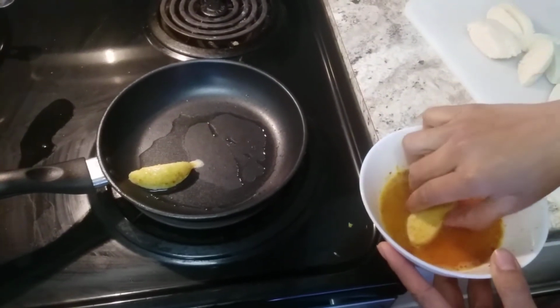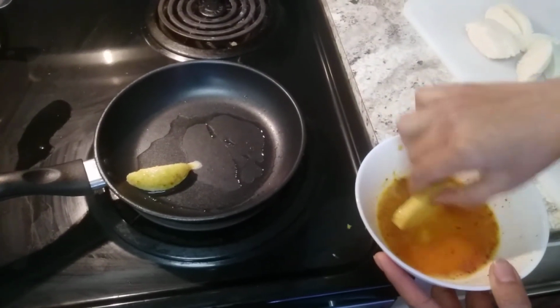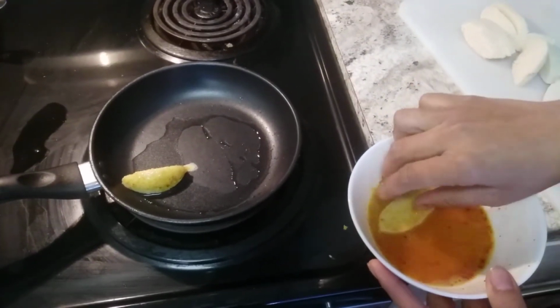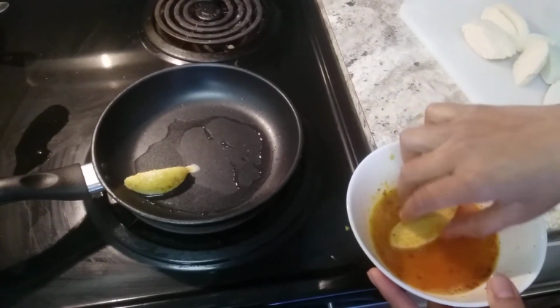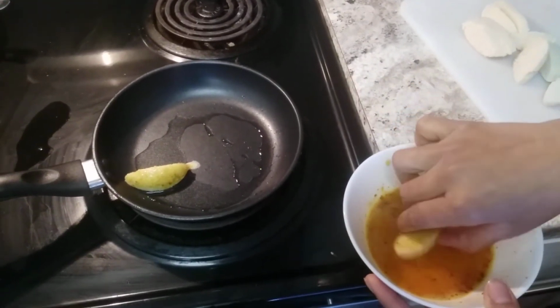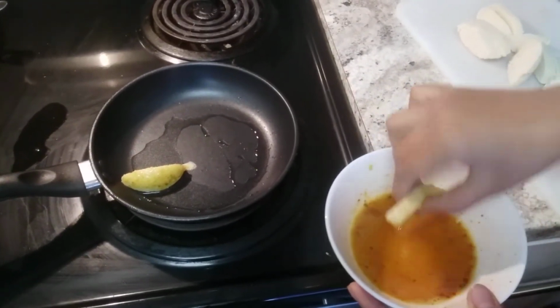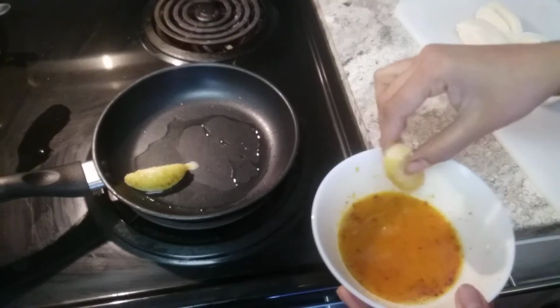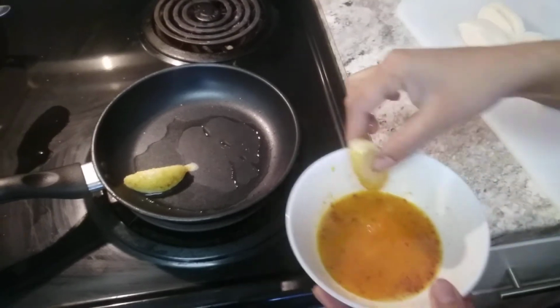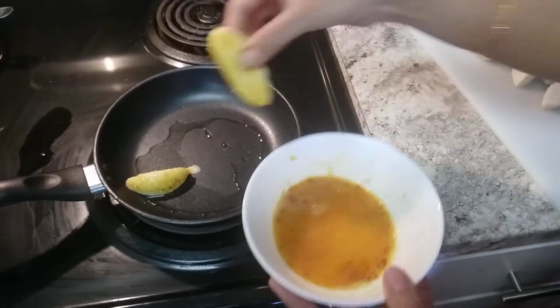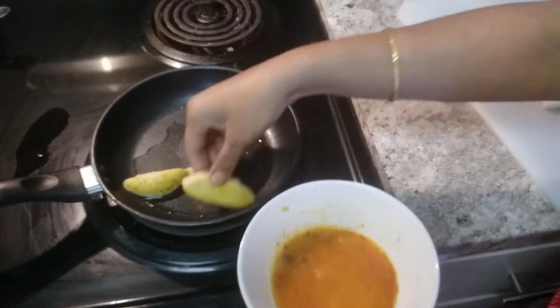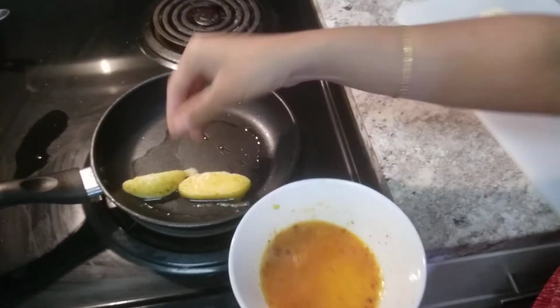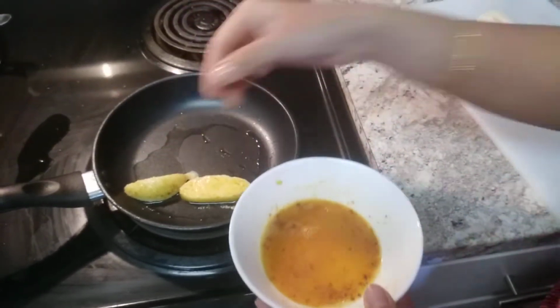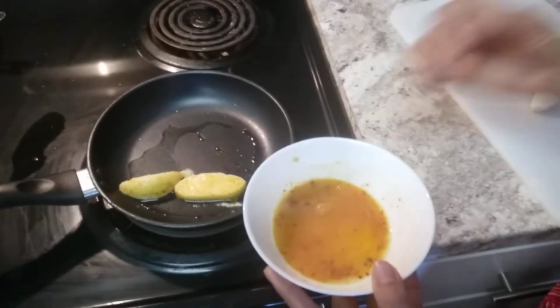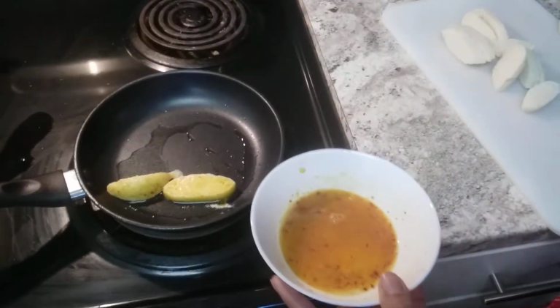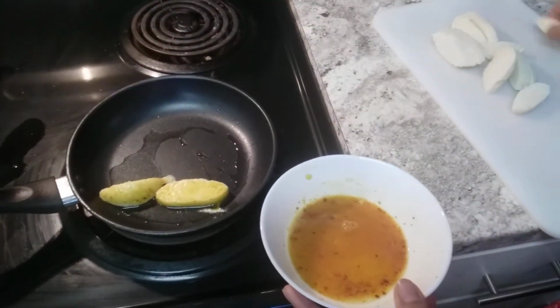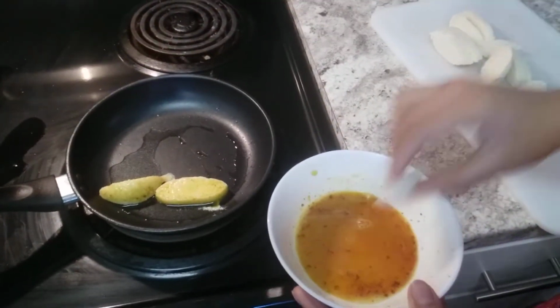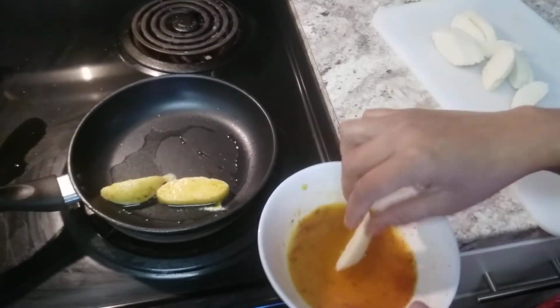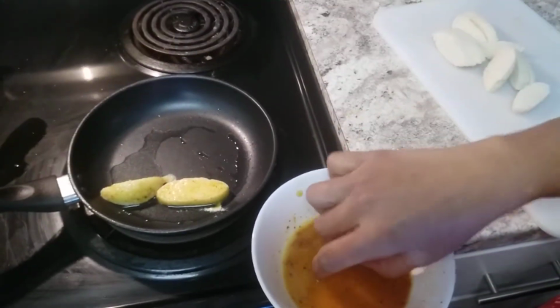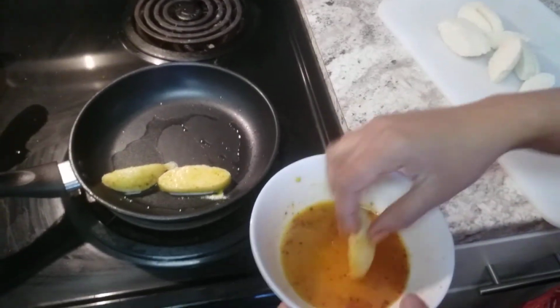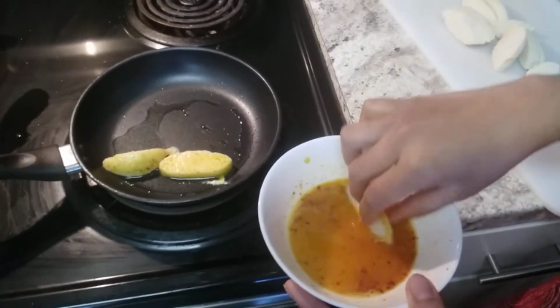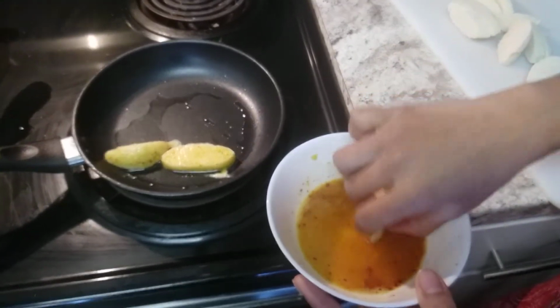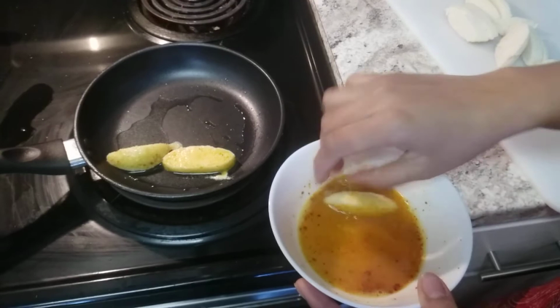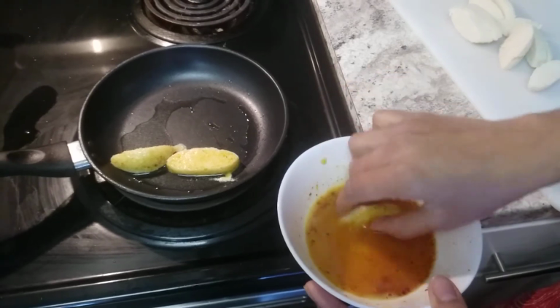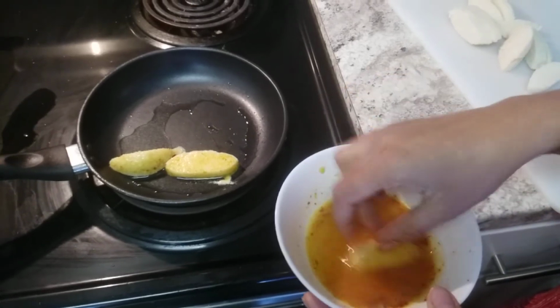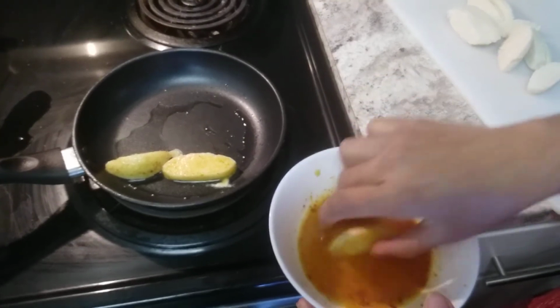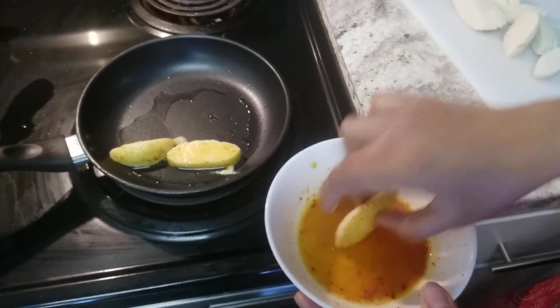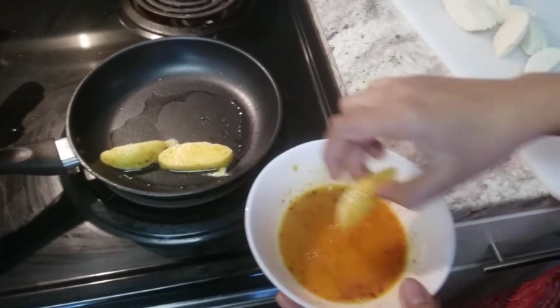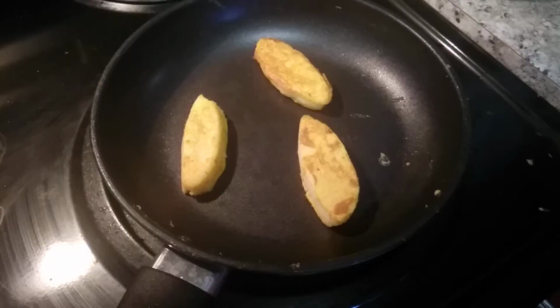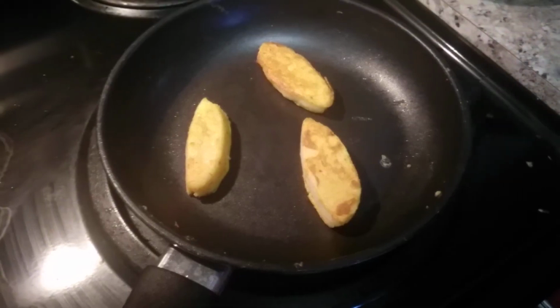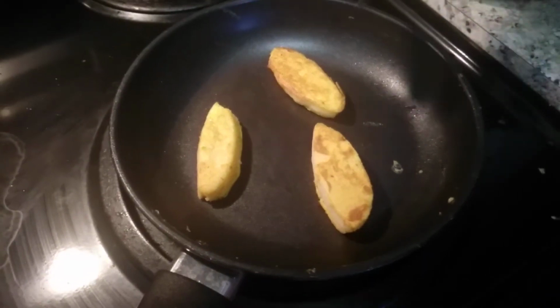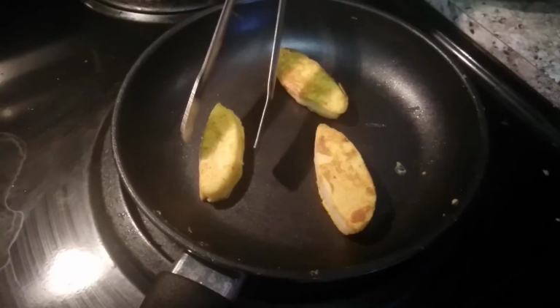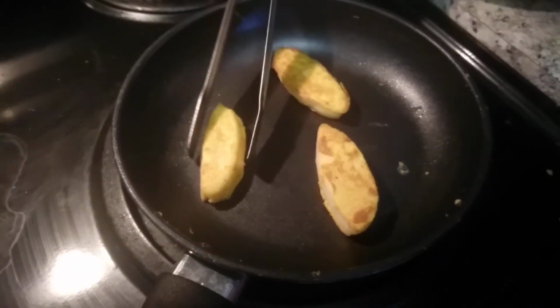Whenever you have excess idlis you can do this. The kids will like eating this as a snack. Now our idlis are fried.